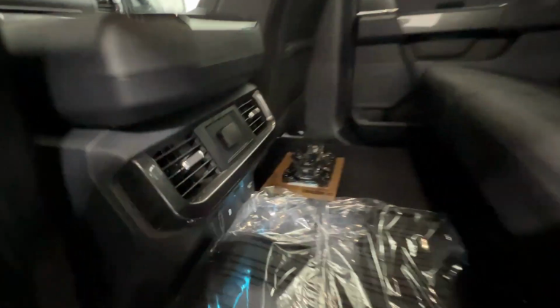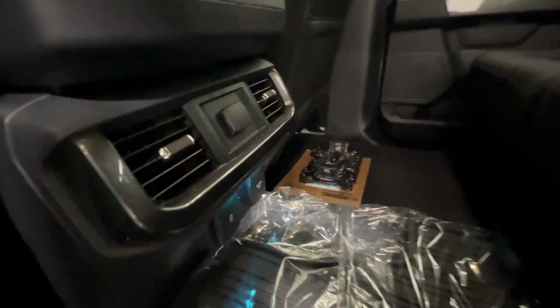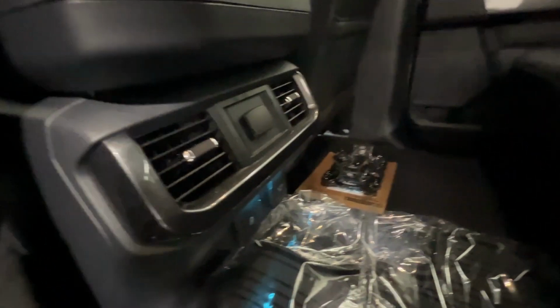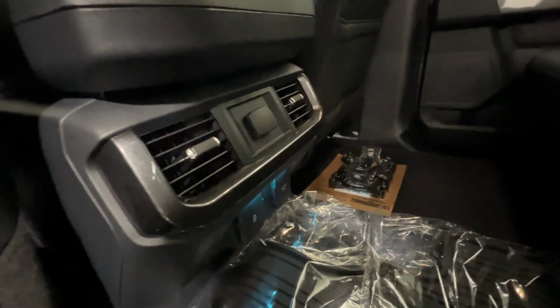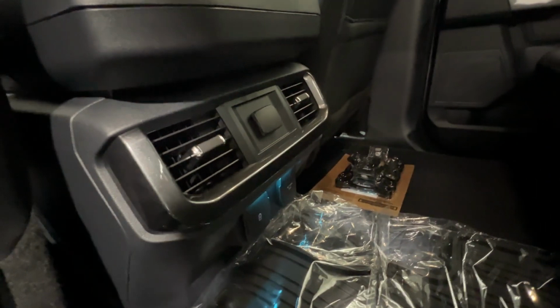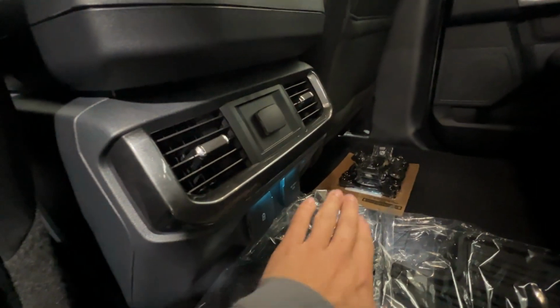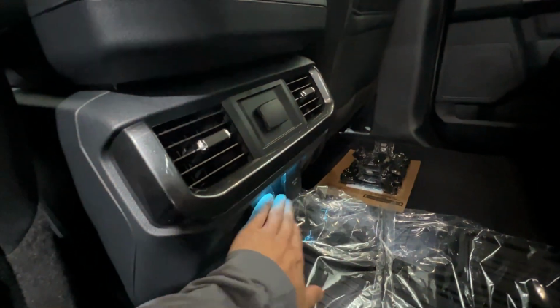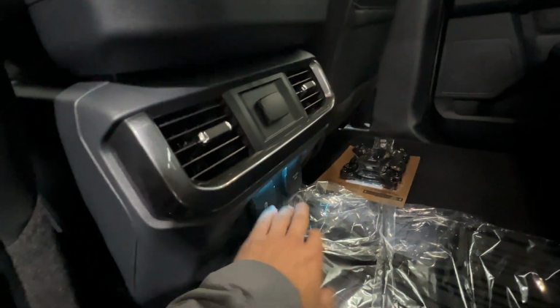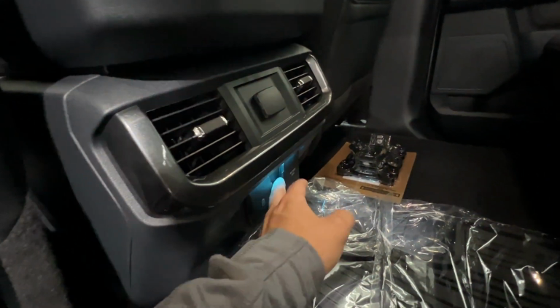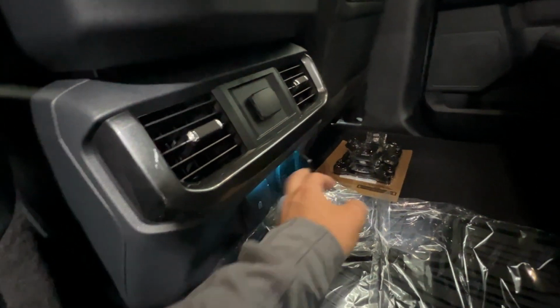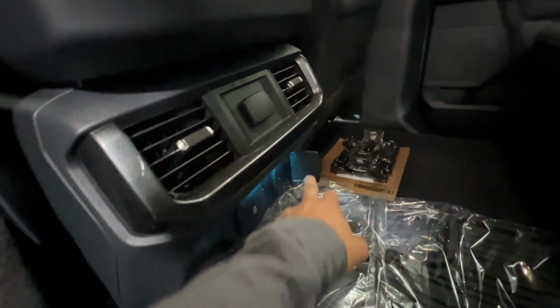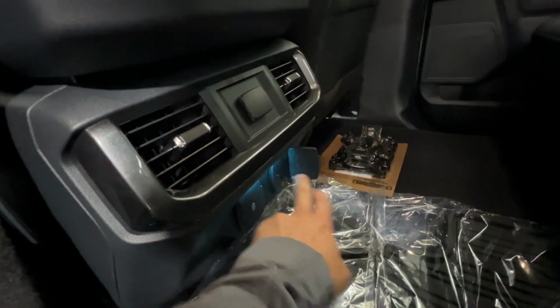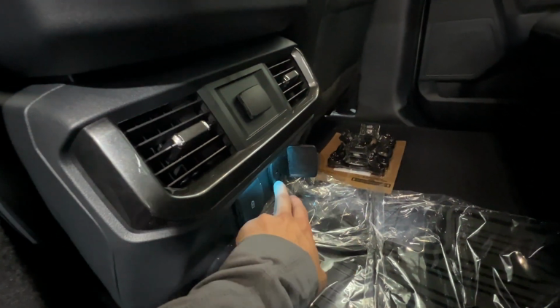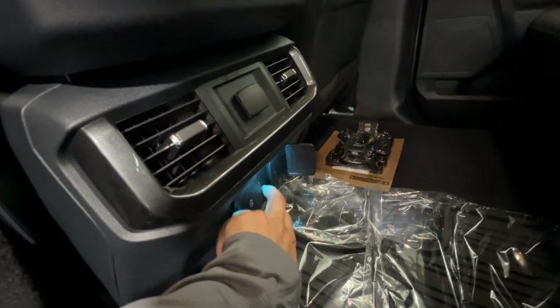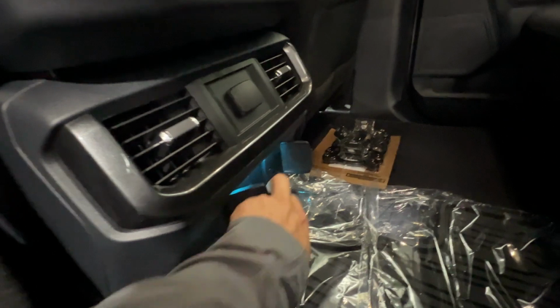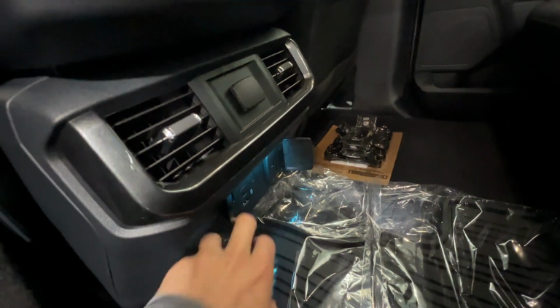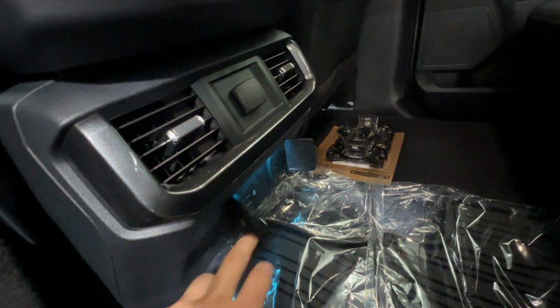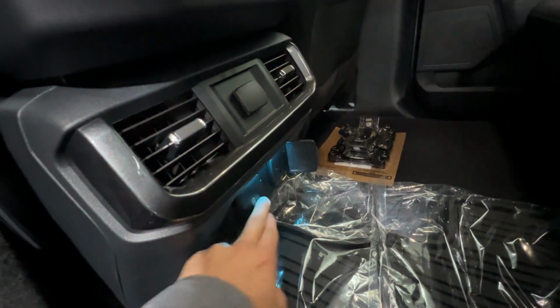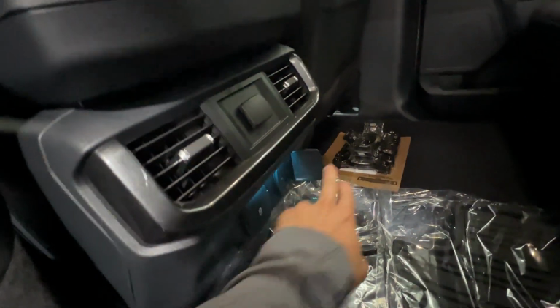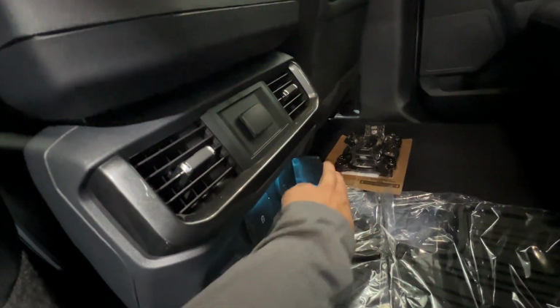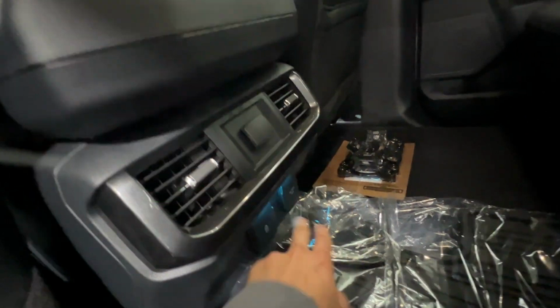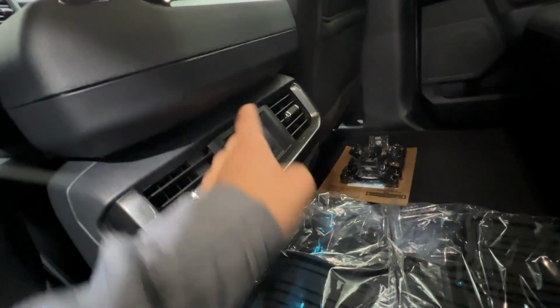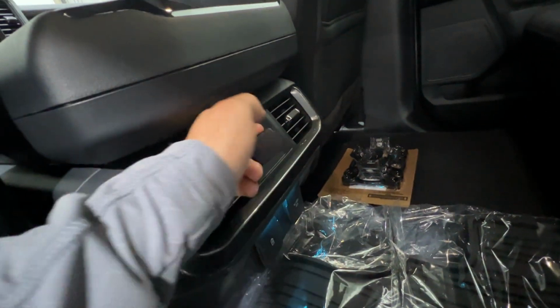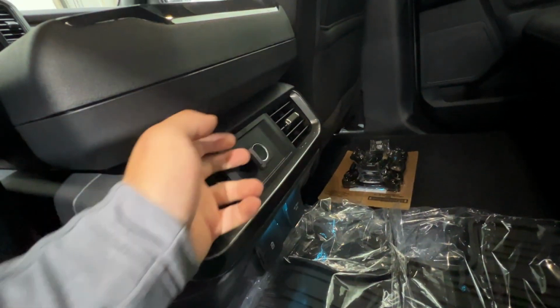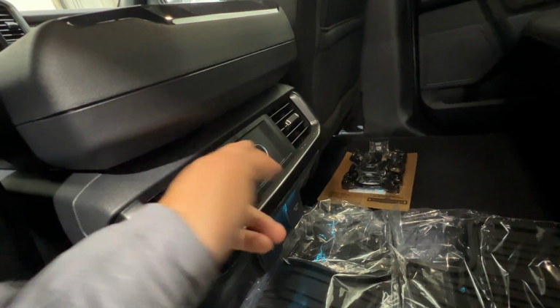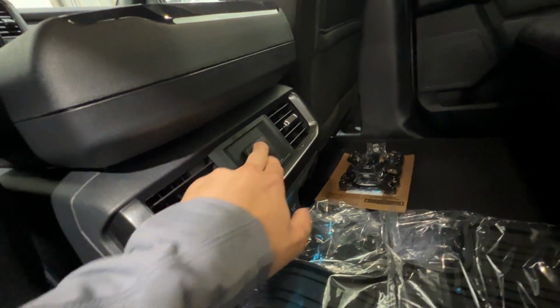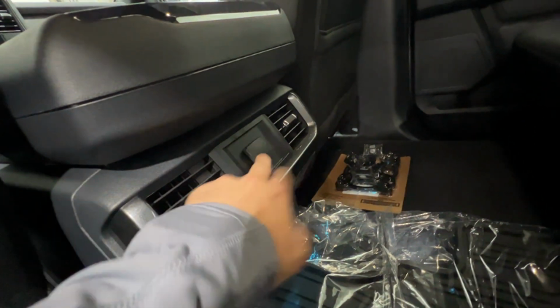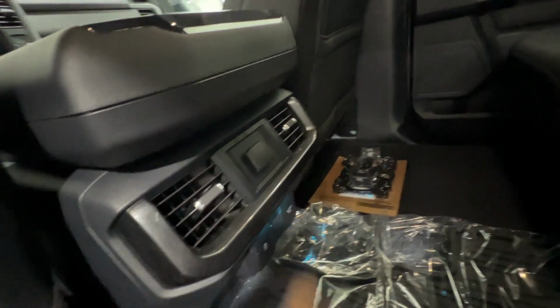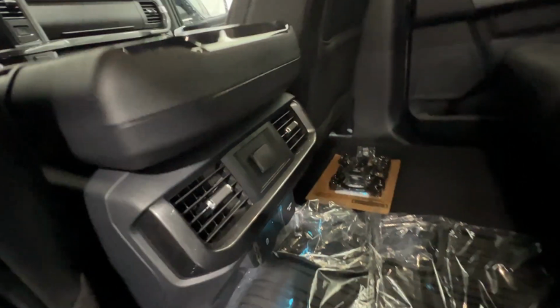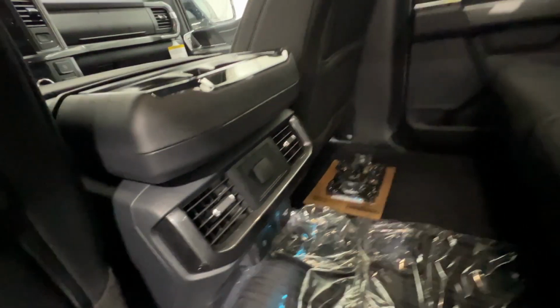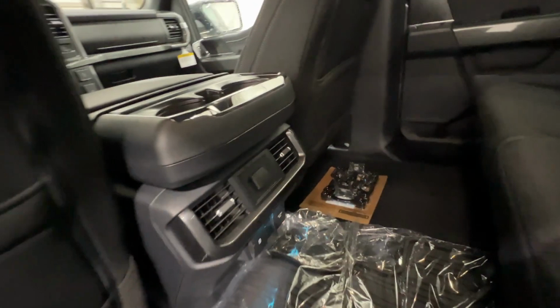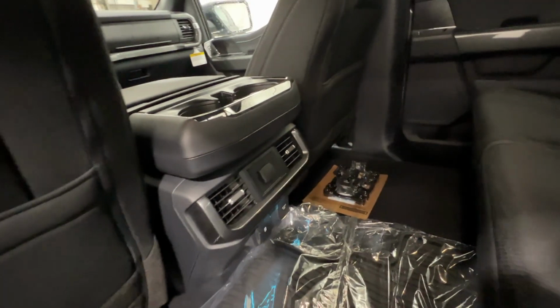On the back of the console there's even more outlets — another inverter outlet, USB, and there's even a 12-volt right up there, so you can keep everything charged up with no problem at all.